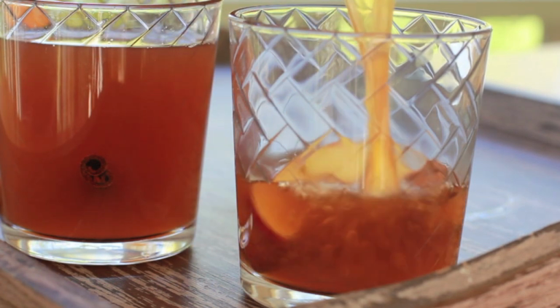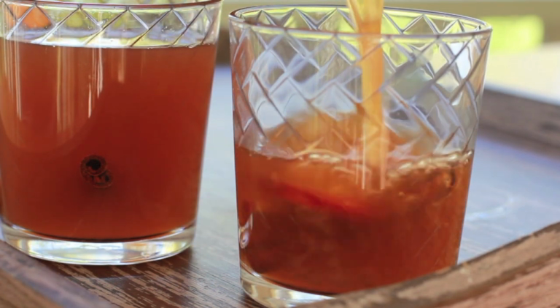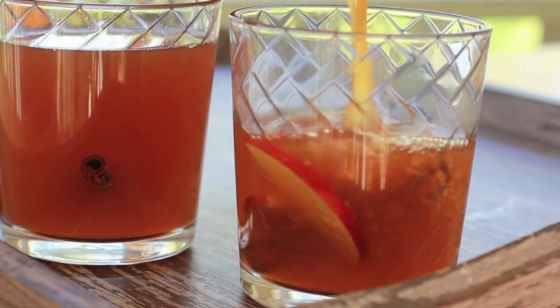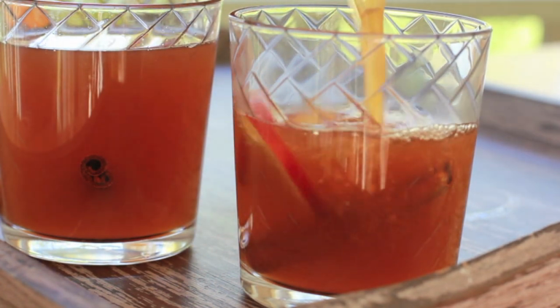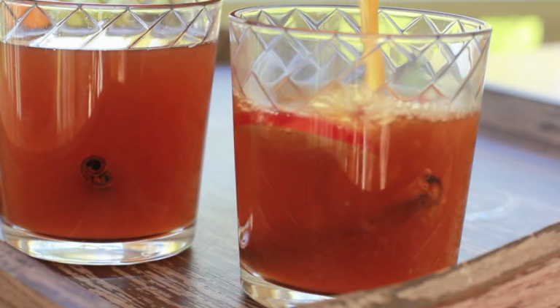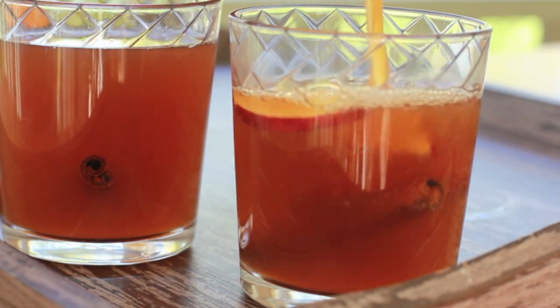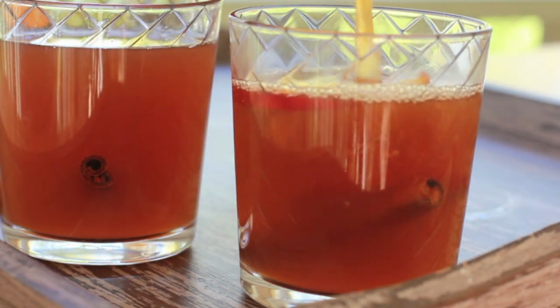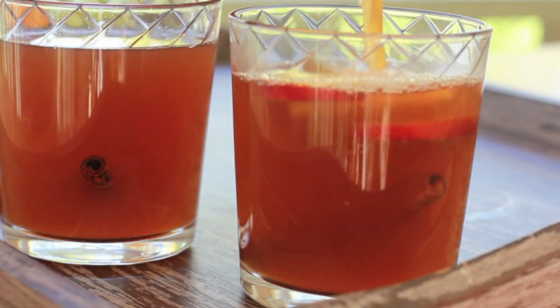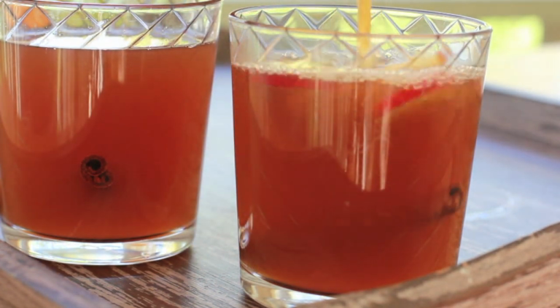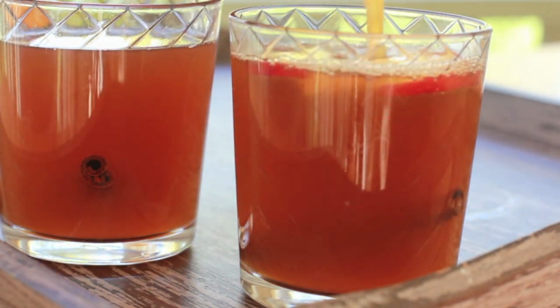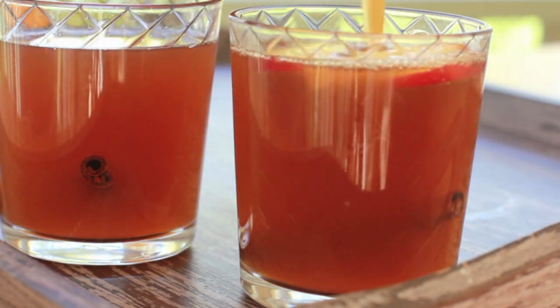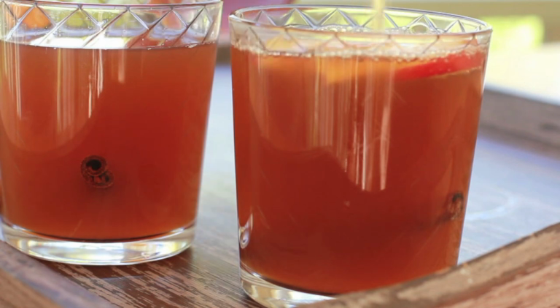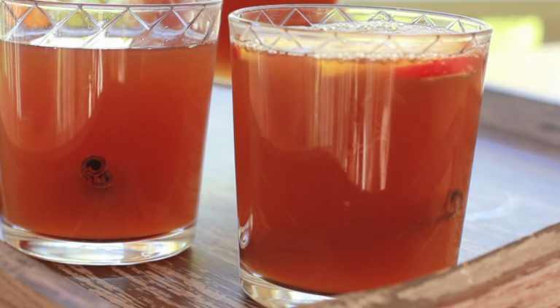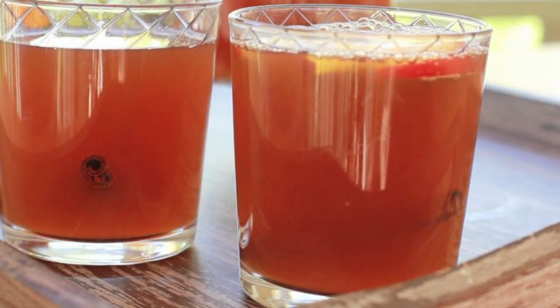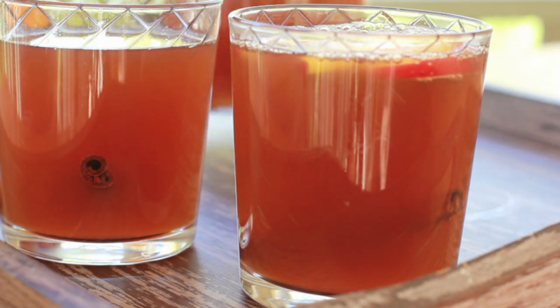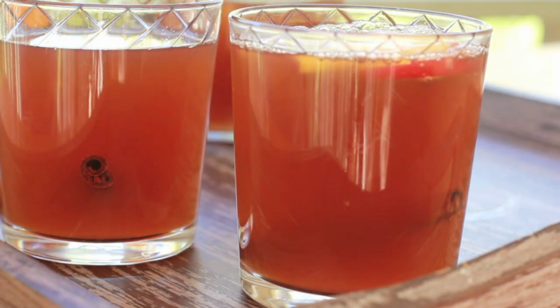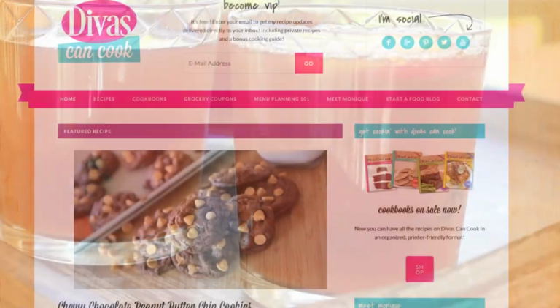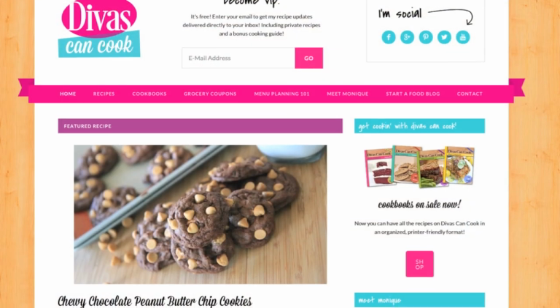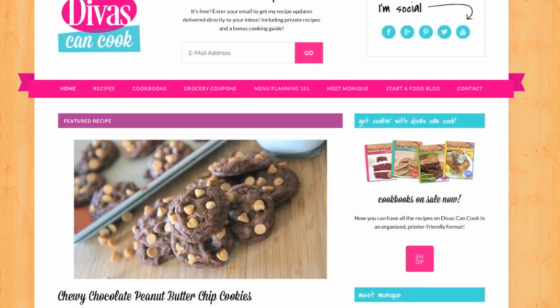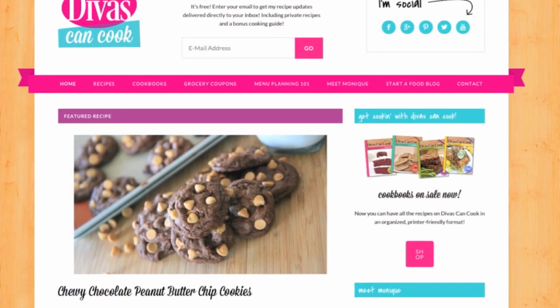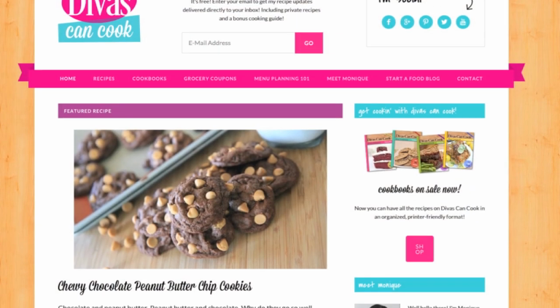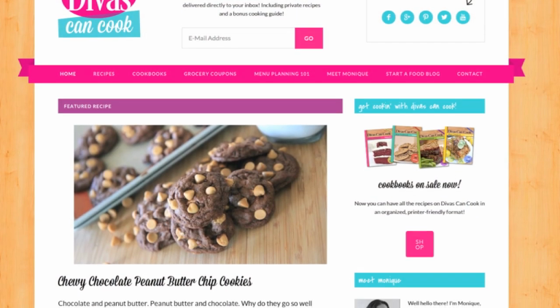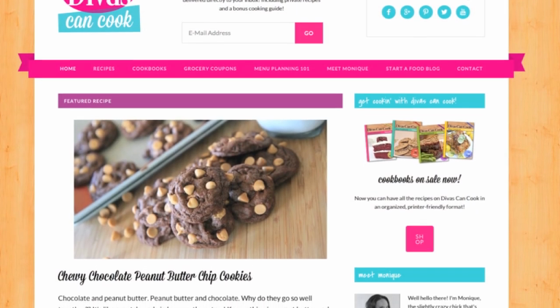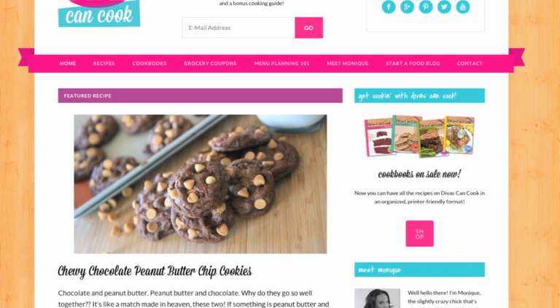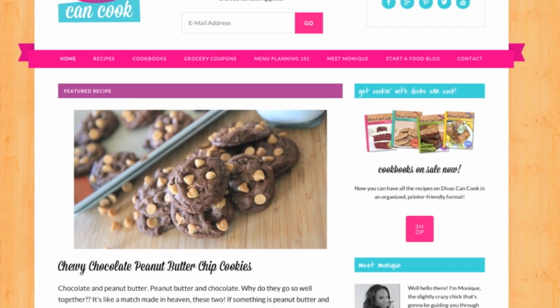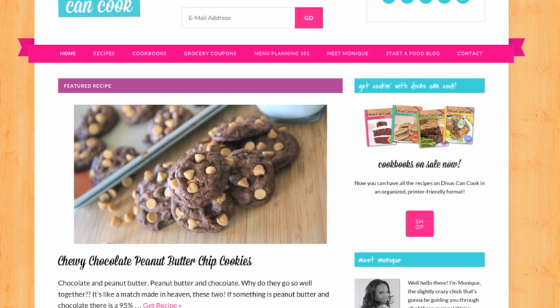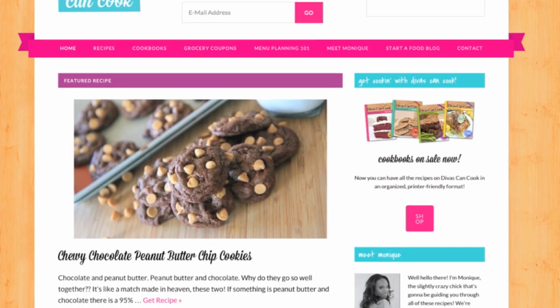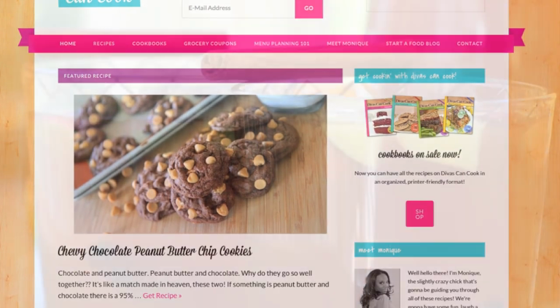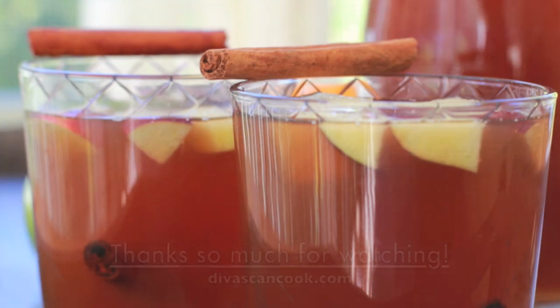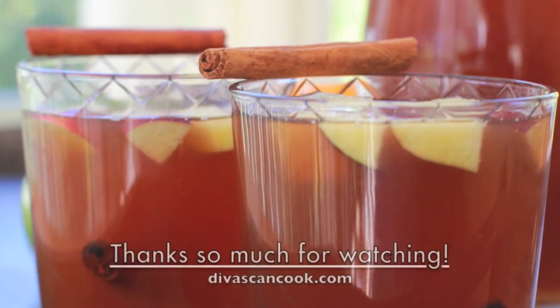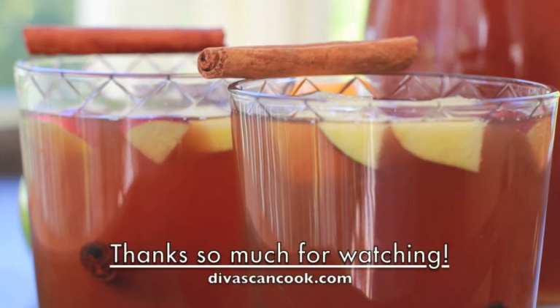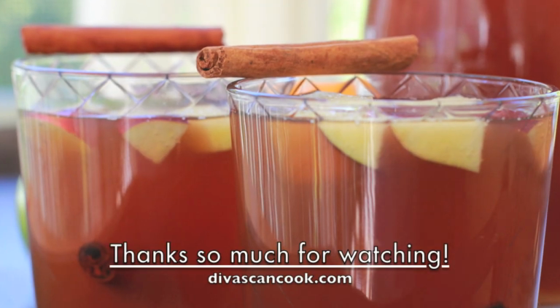Serve it steaming hot or even ice cold. But that is it you guys — homemade apple cider. So good. Go get the recipe on my blog at divasandcook.com. Thank you guys so much for watching. Later!